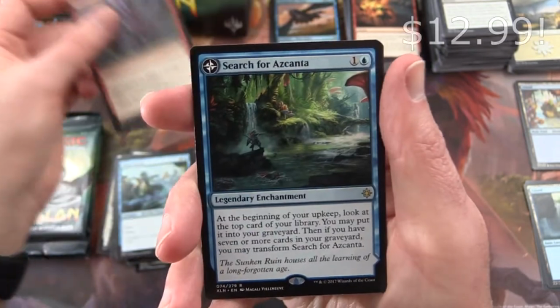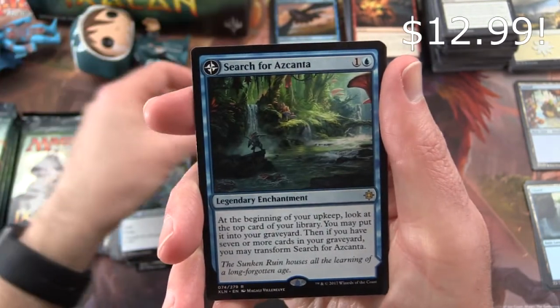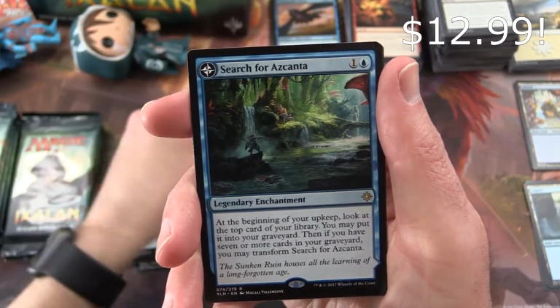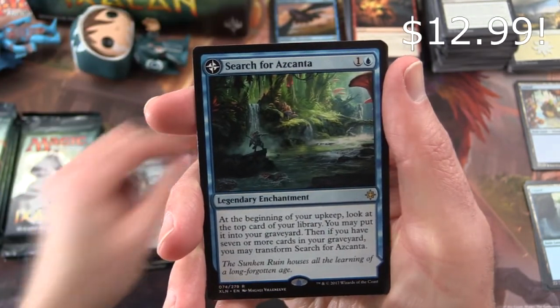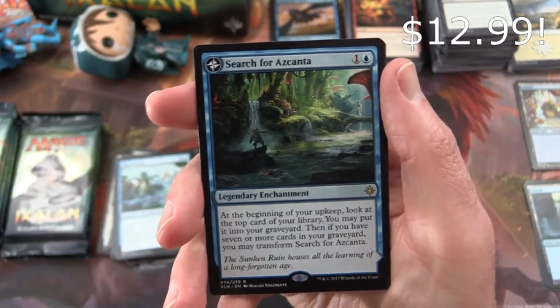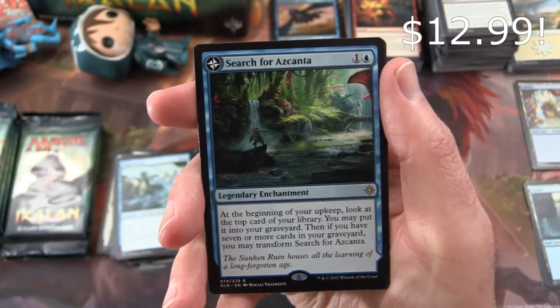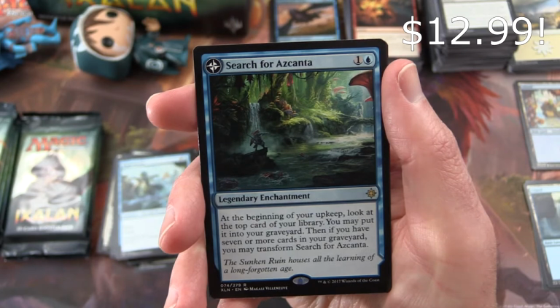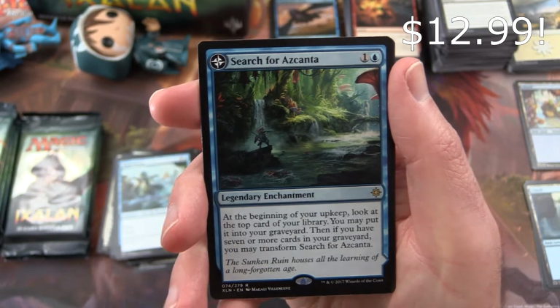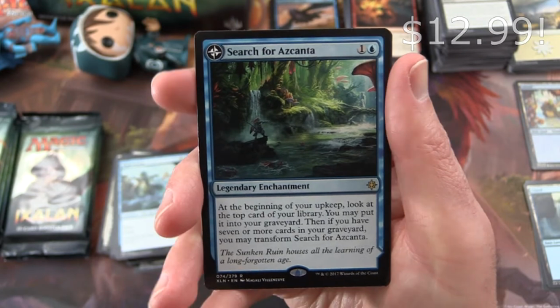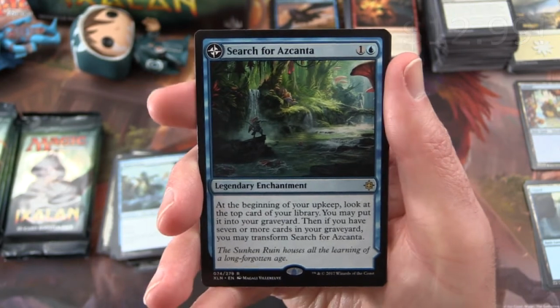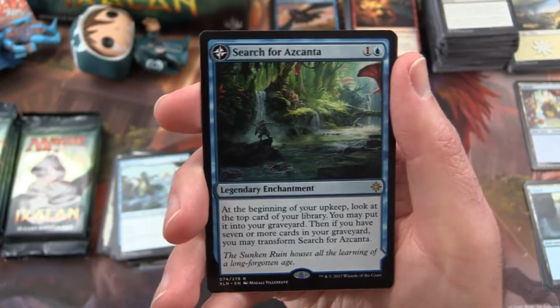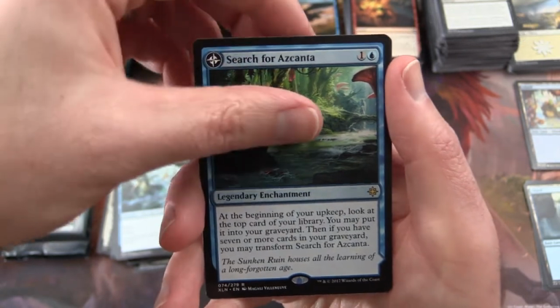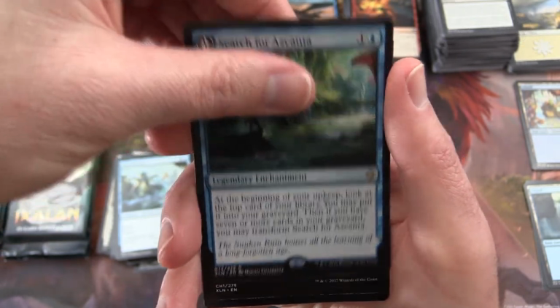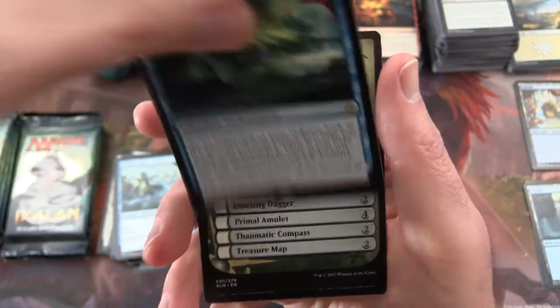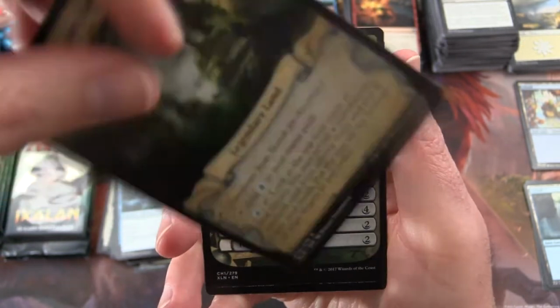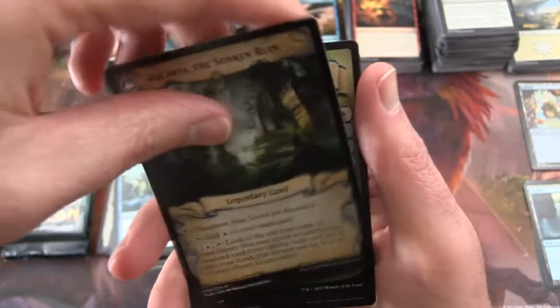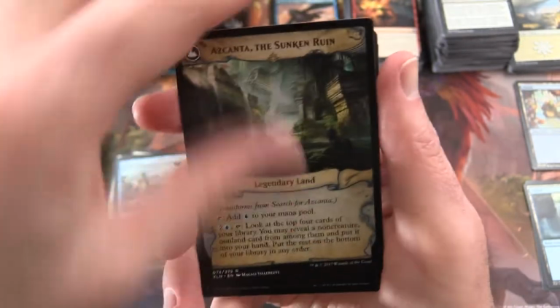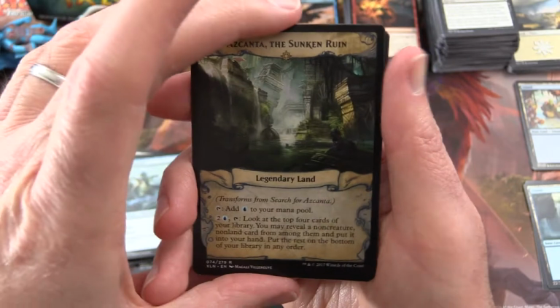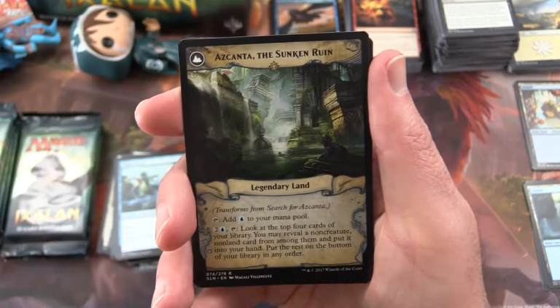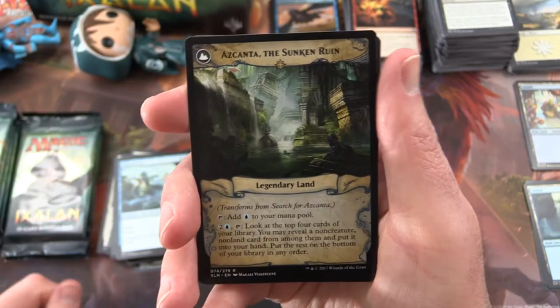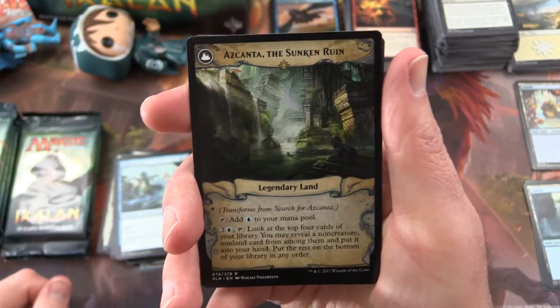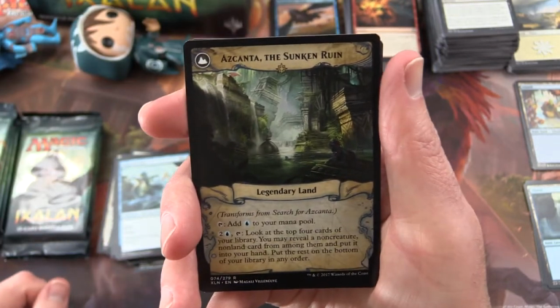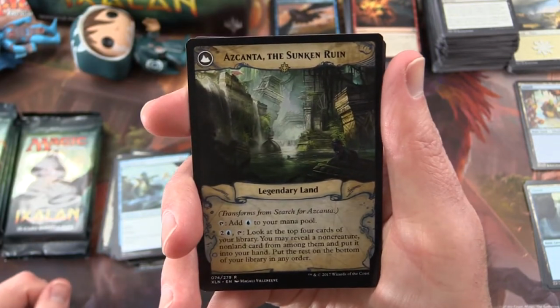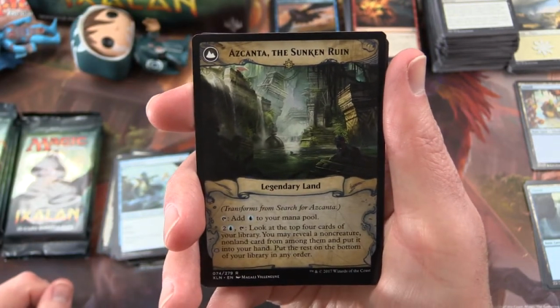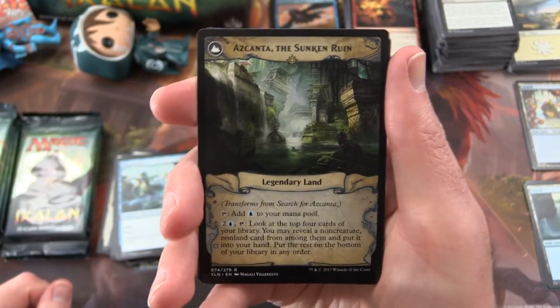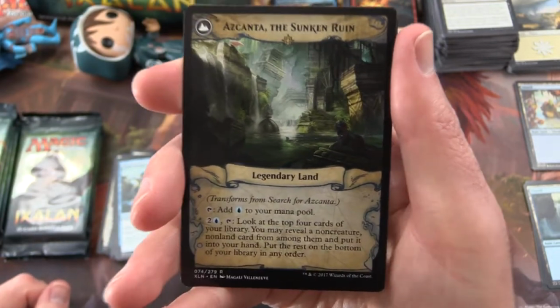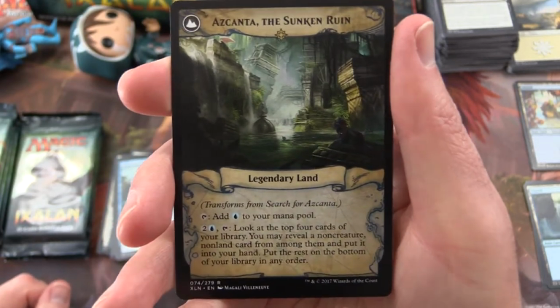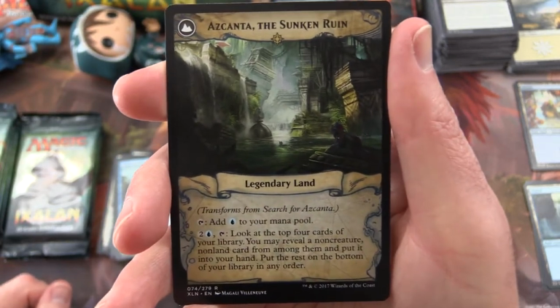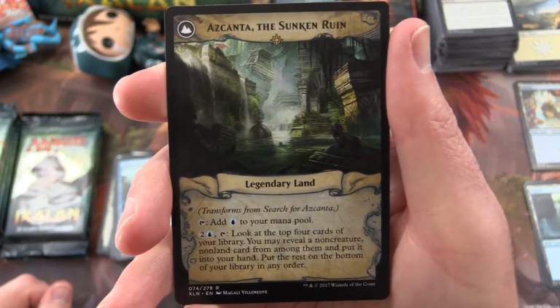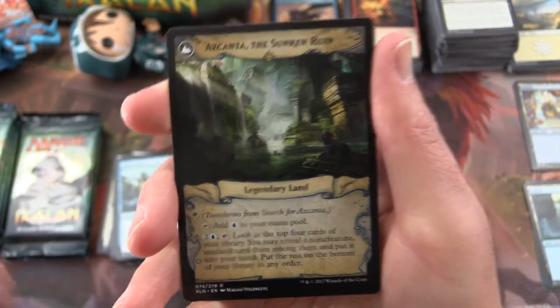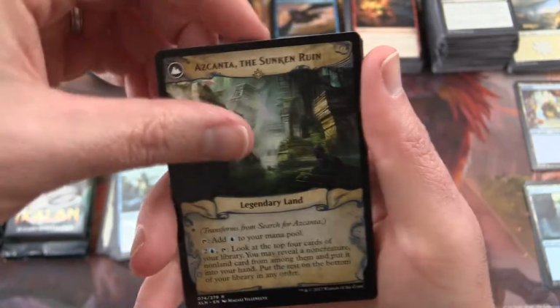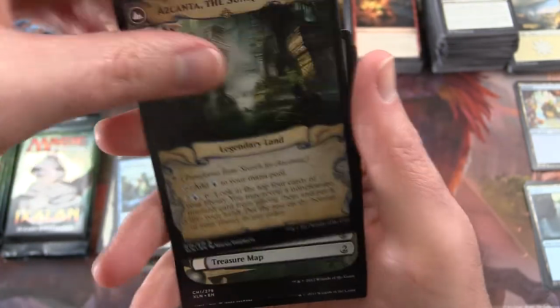And Search for Azcanta is the rare. This is one of those flip cards — it turns into Azcanta, the Sunken Ruin.